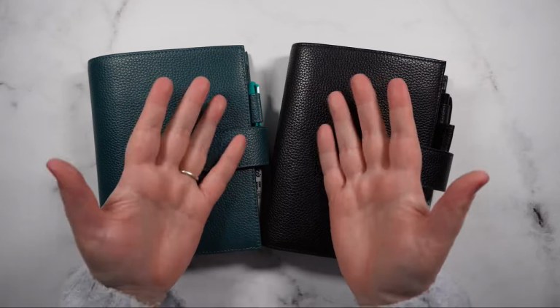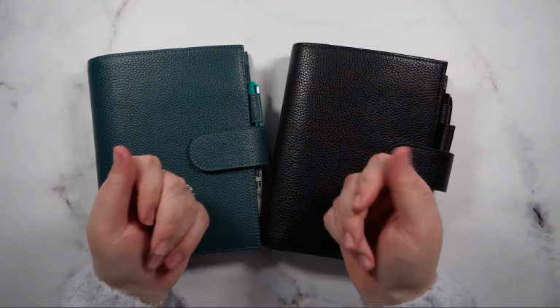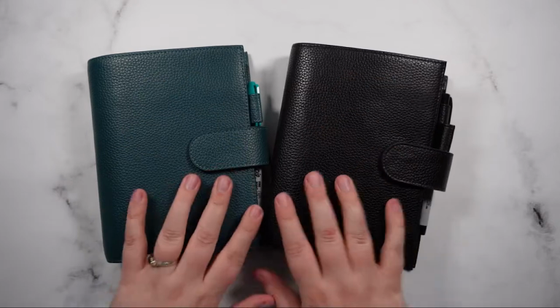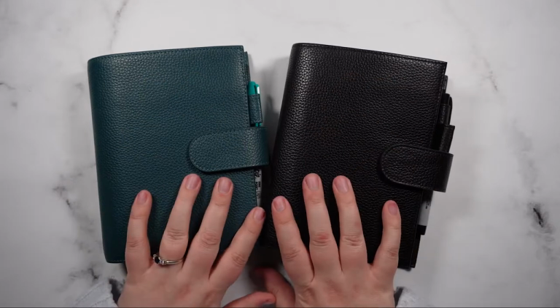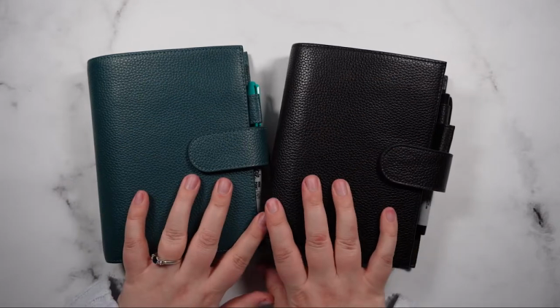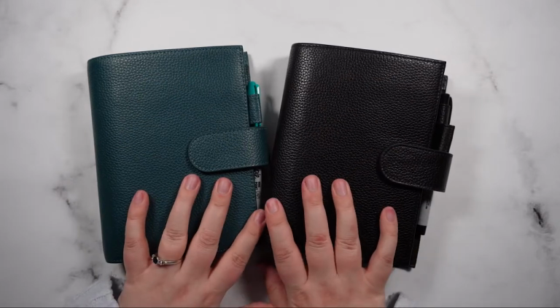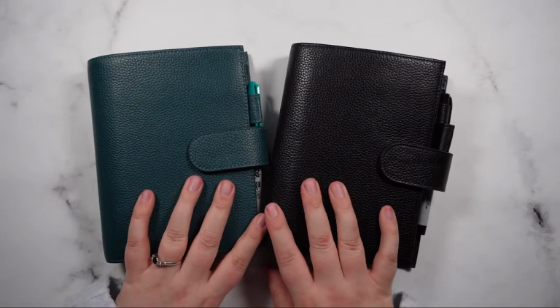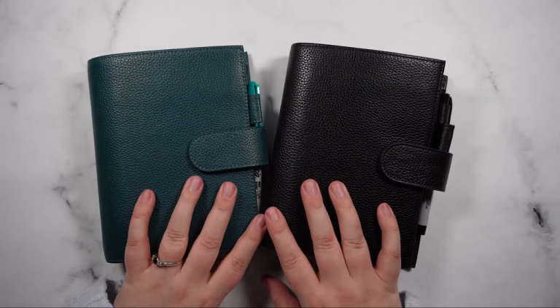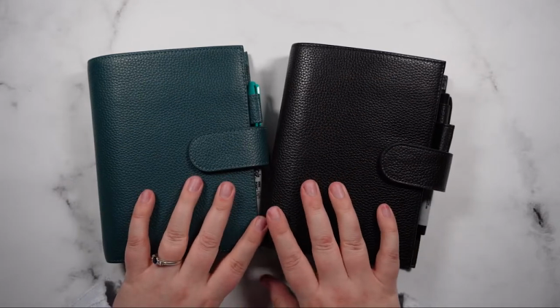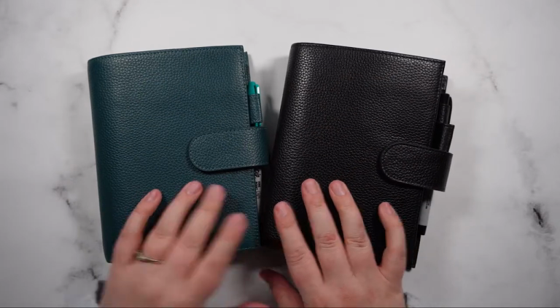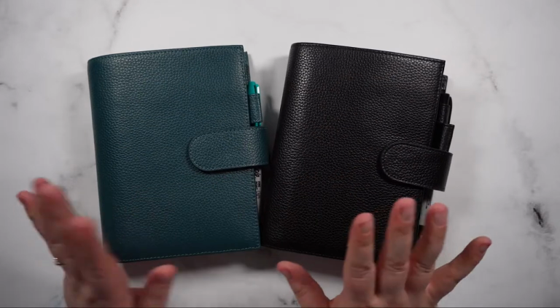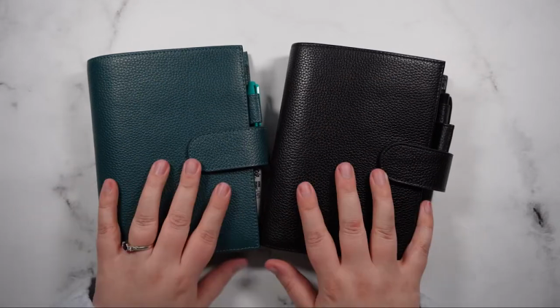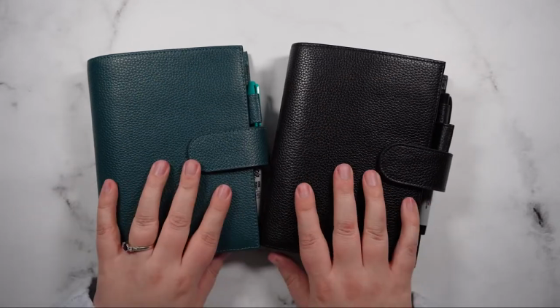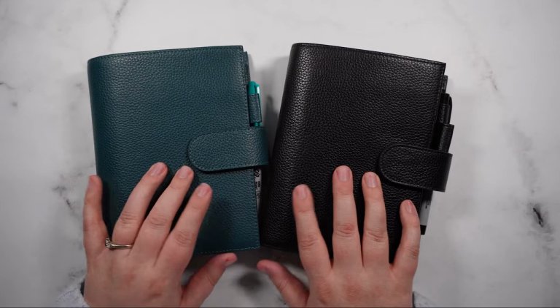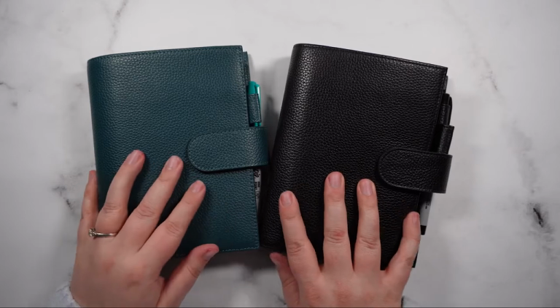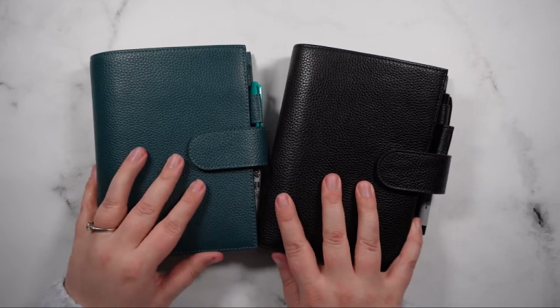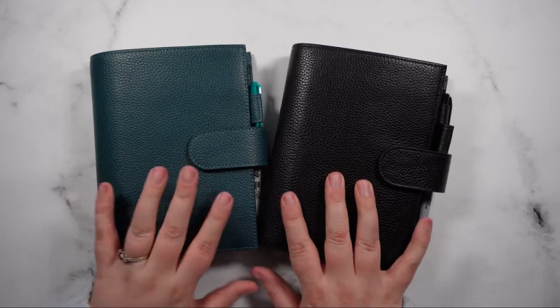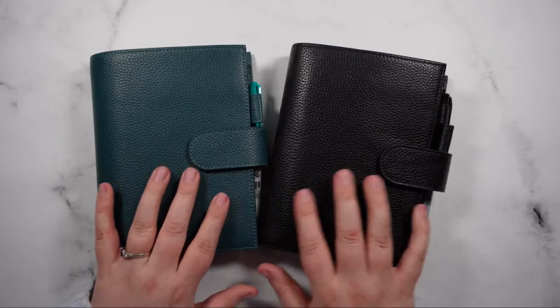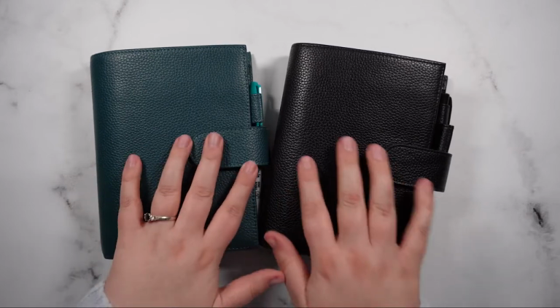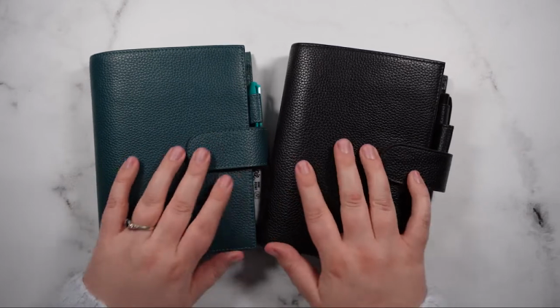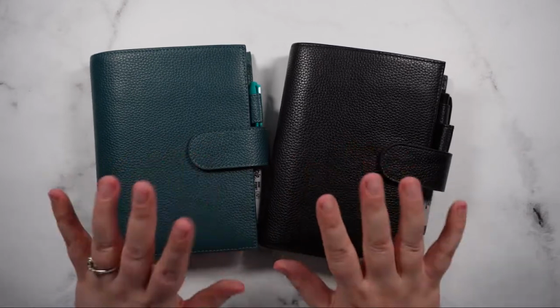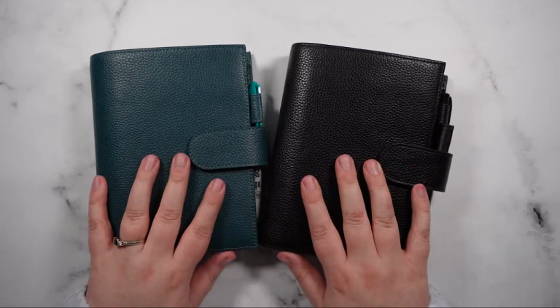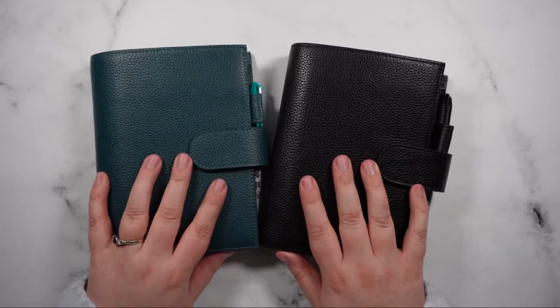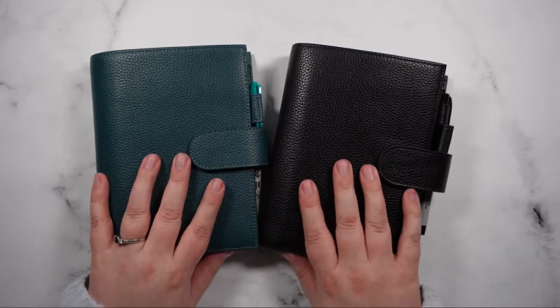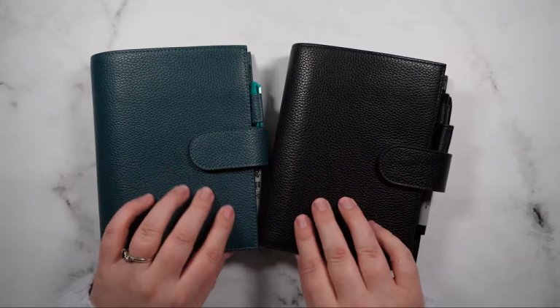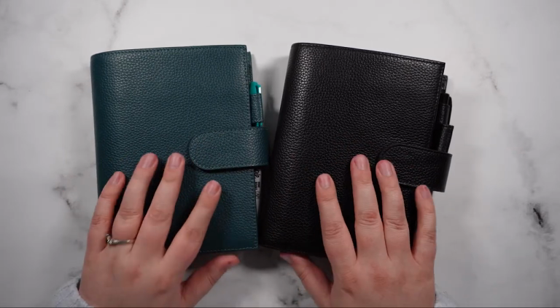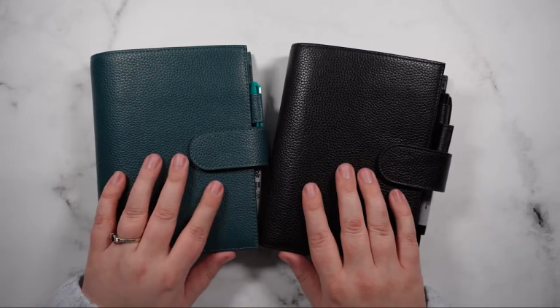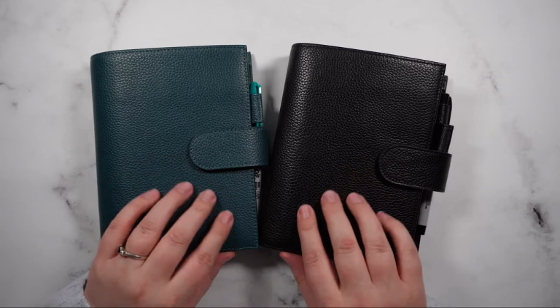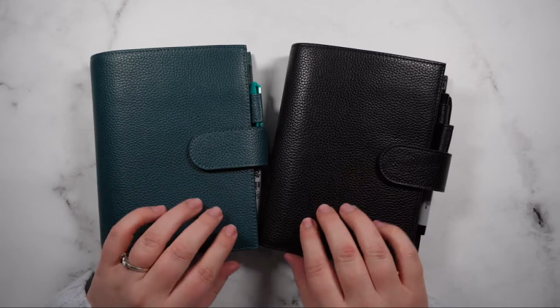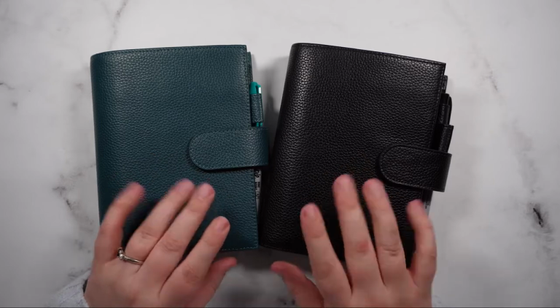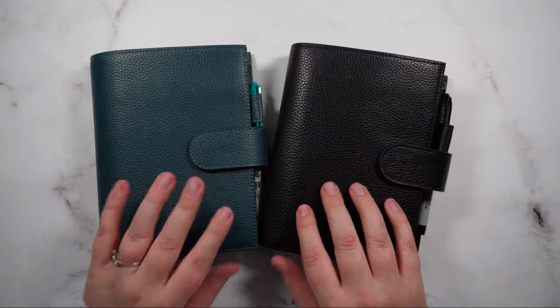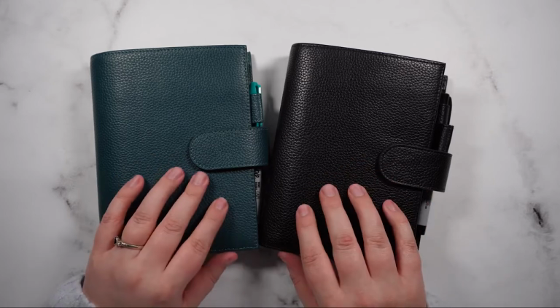Hi guys and welcome back to my channel. This is Natalie for Diesel Dollar Budgets and today we're going to update and revamp our cash envelopes for 2023. So if that sounds like something you'd be interested in watching, please stay tuned for more.